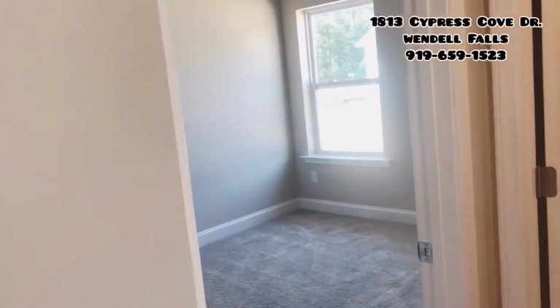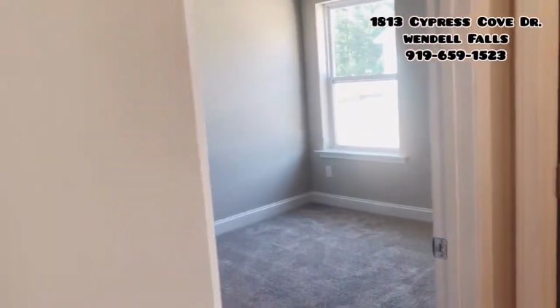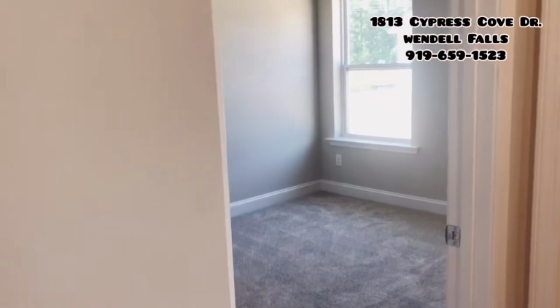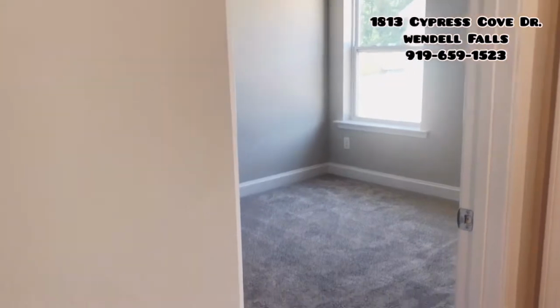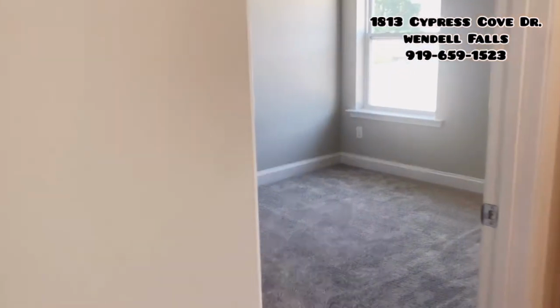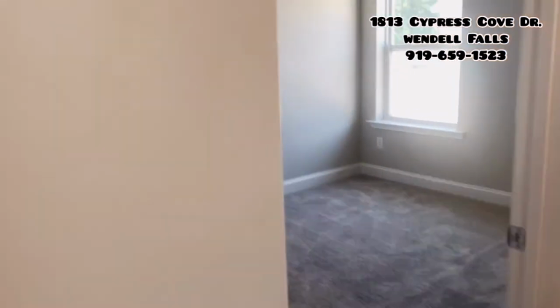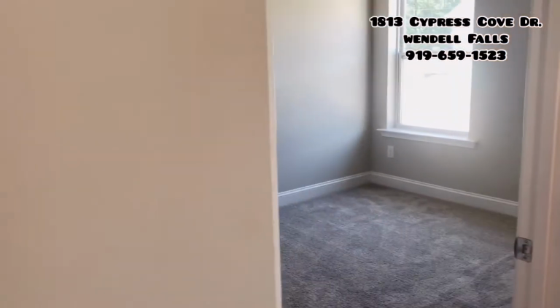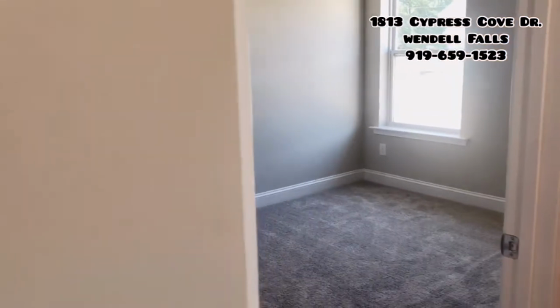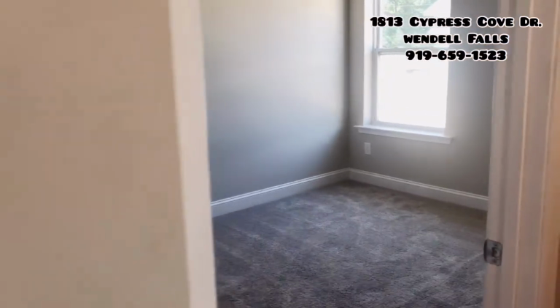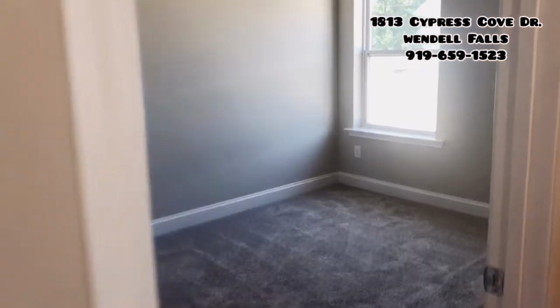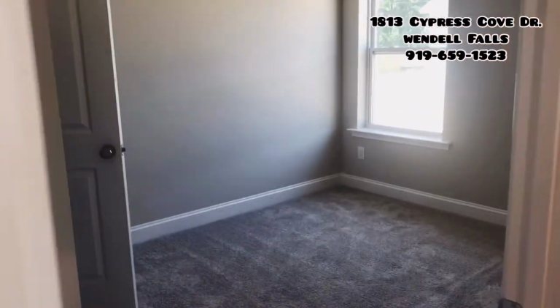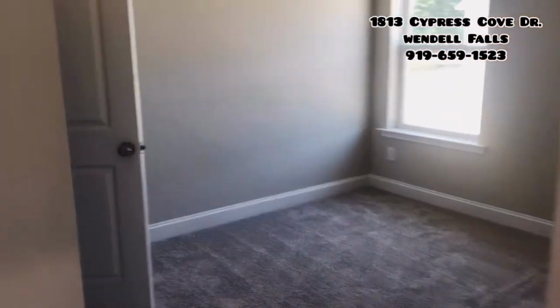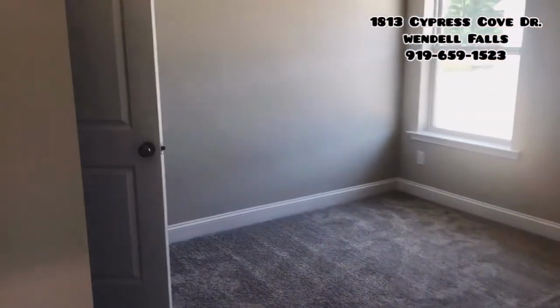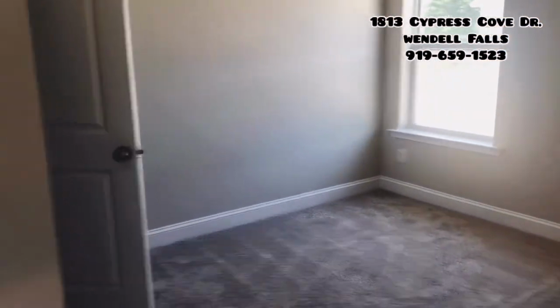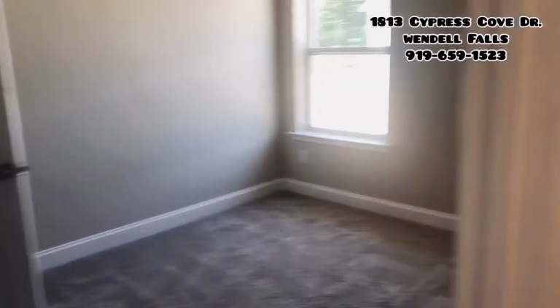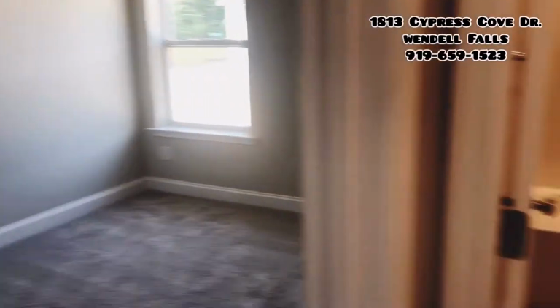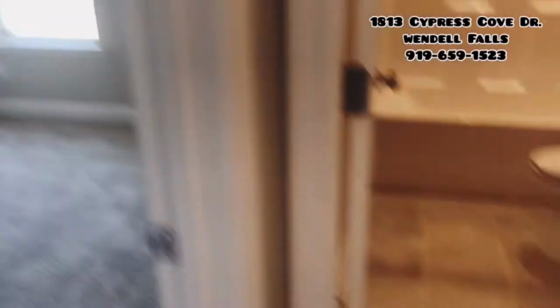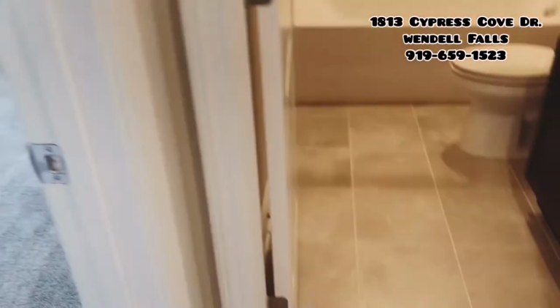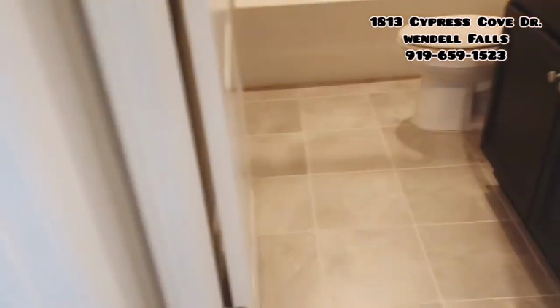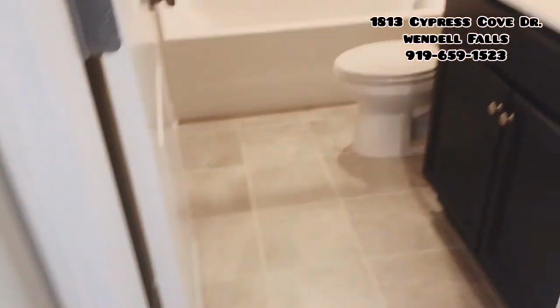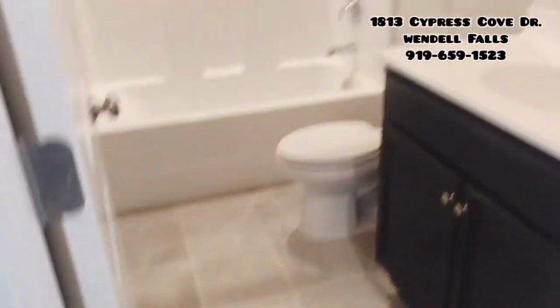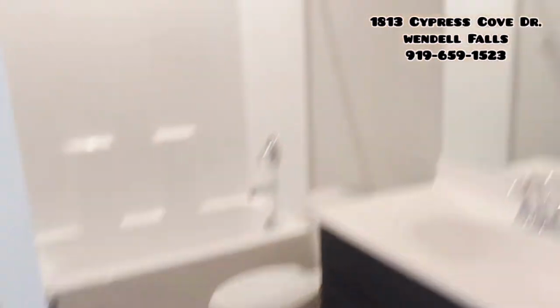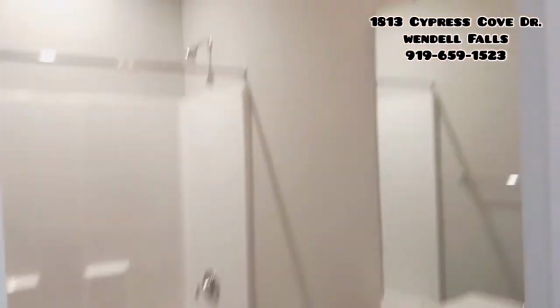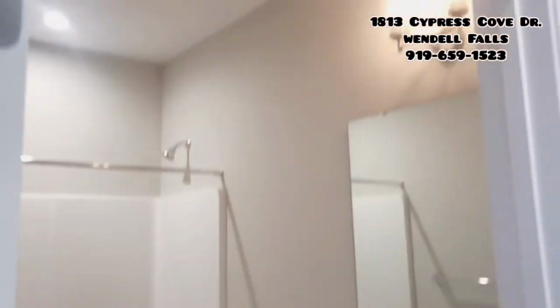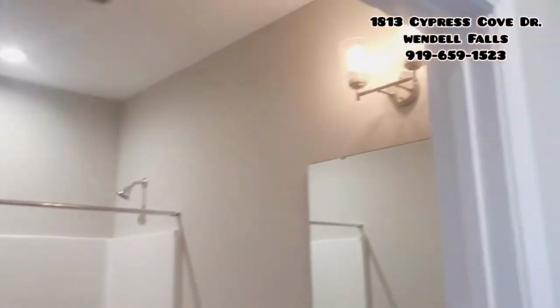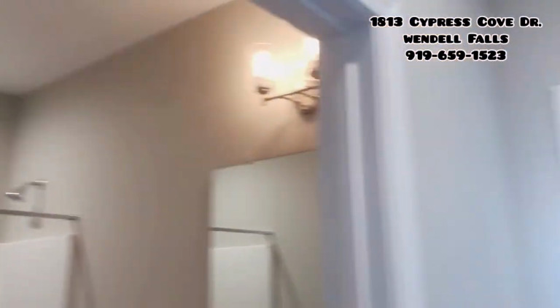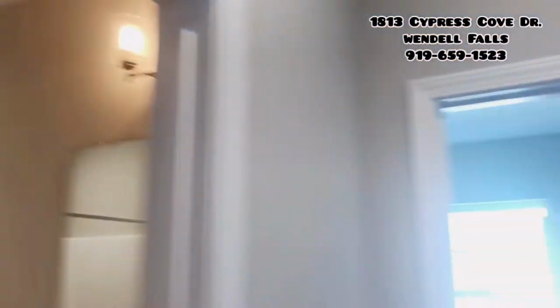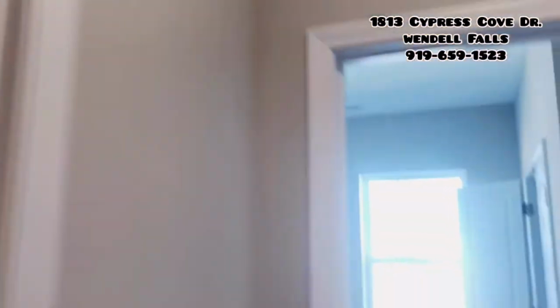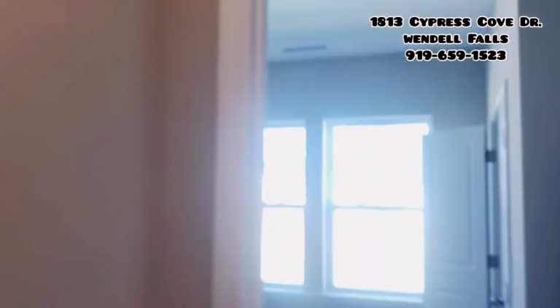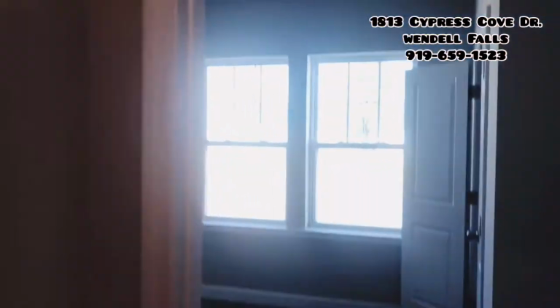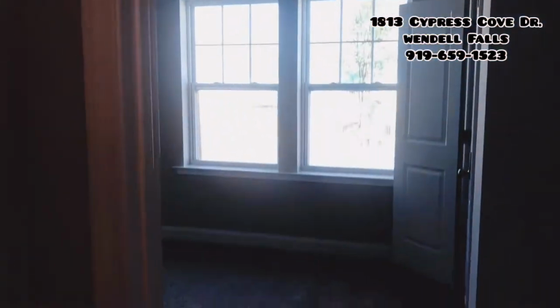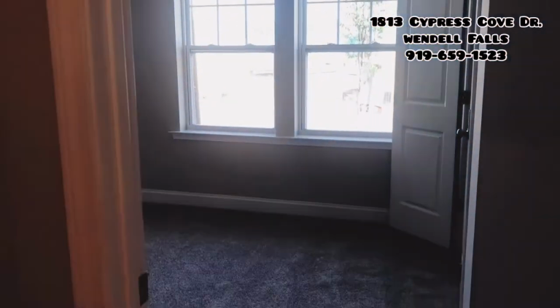It is our quick move-in home of the month. Here's two bedrooms up front, a full bath, and another bedroom.